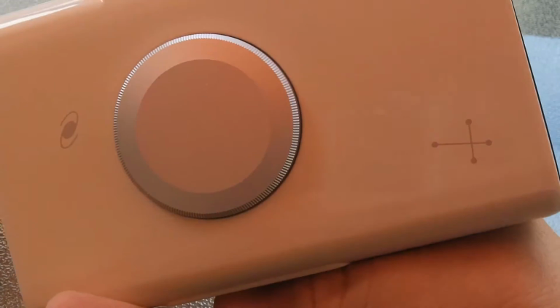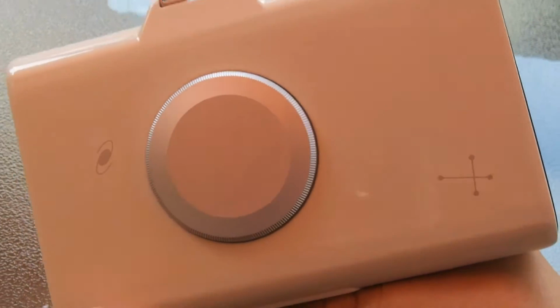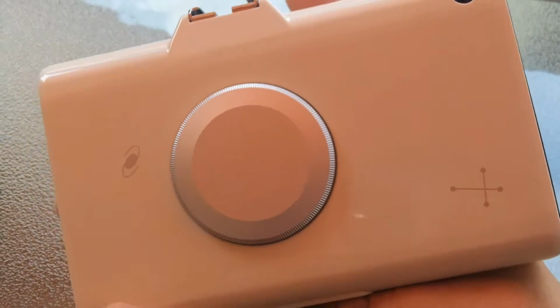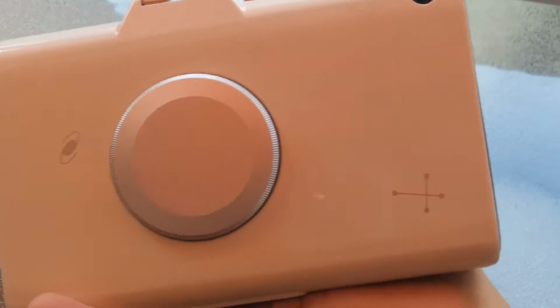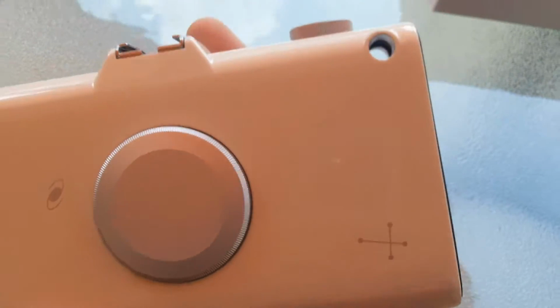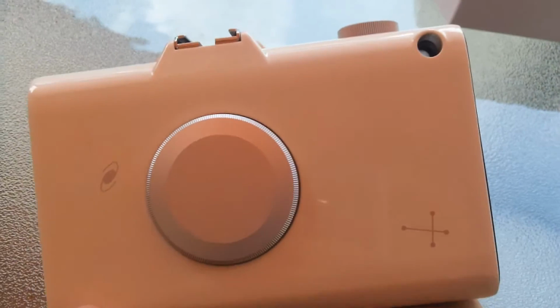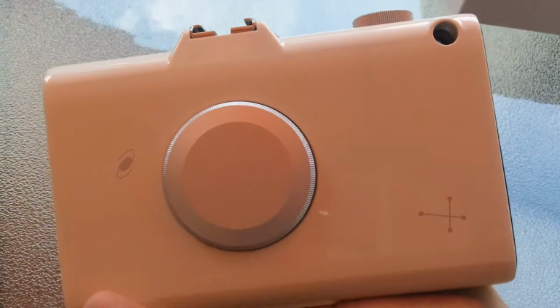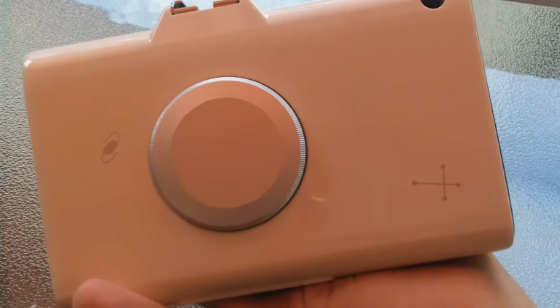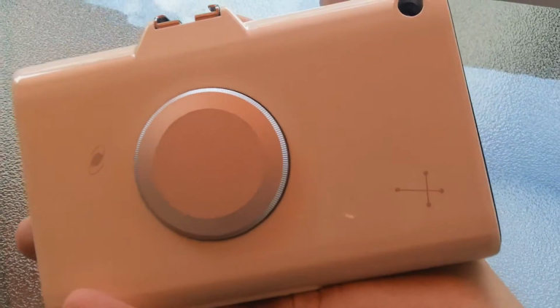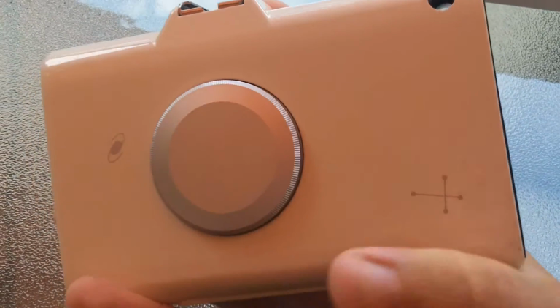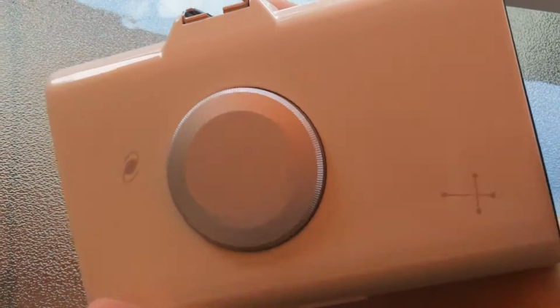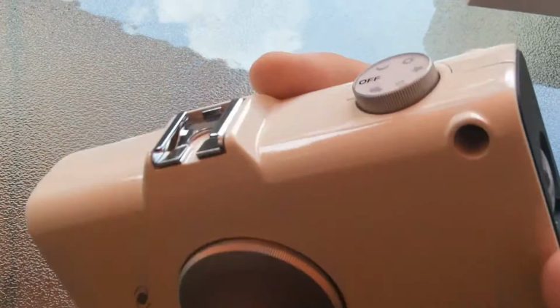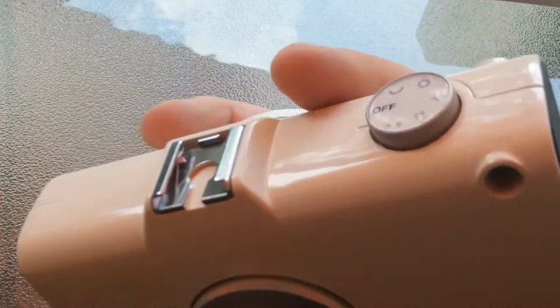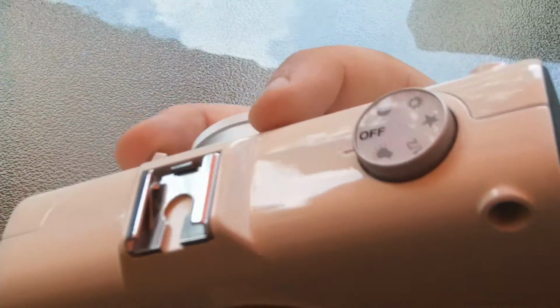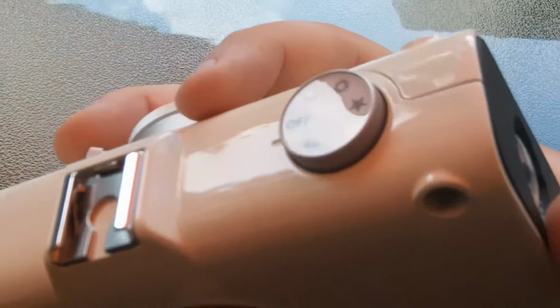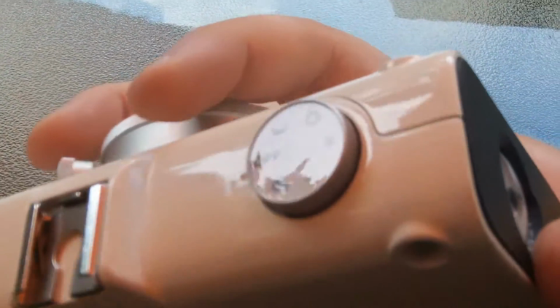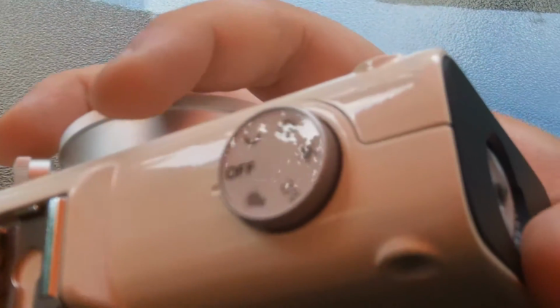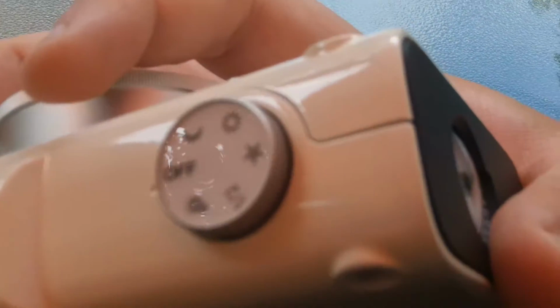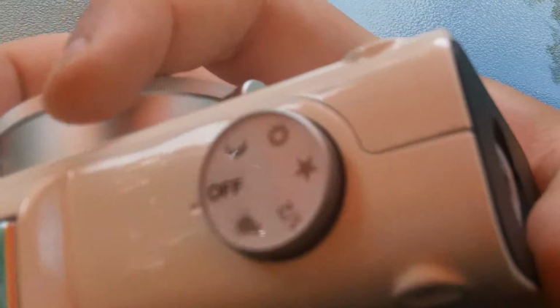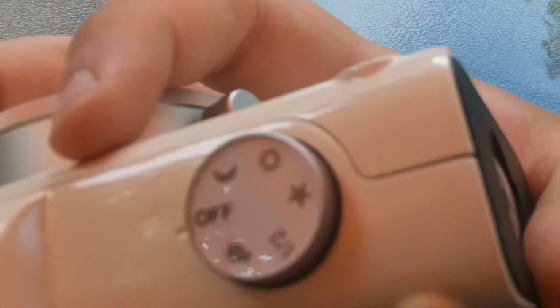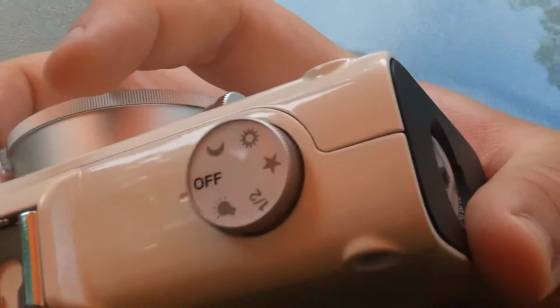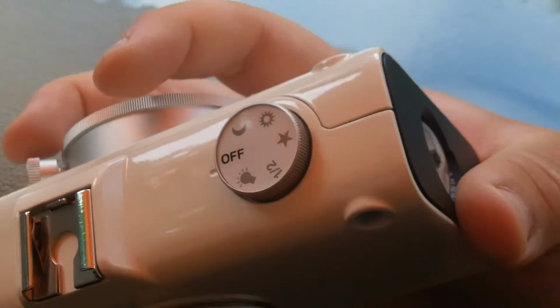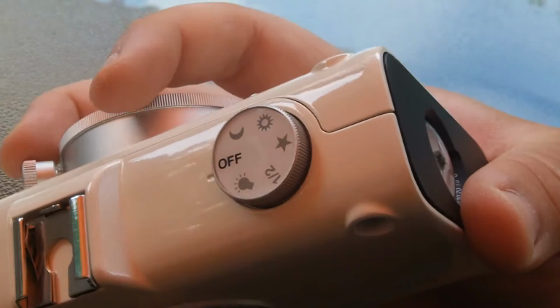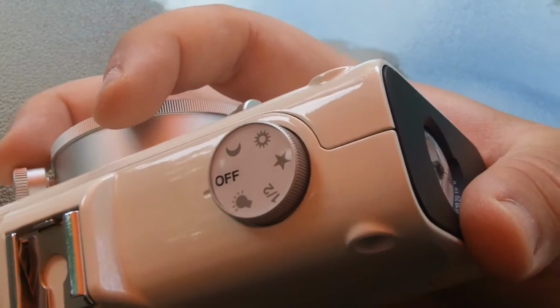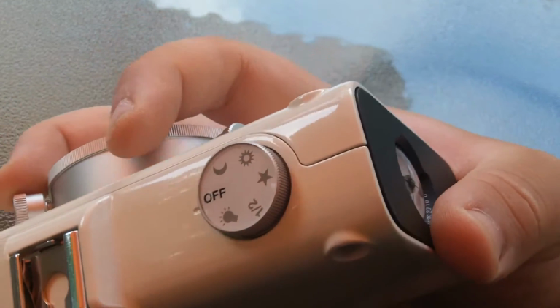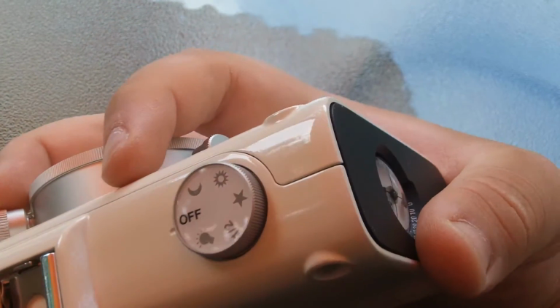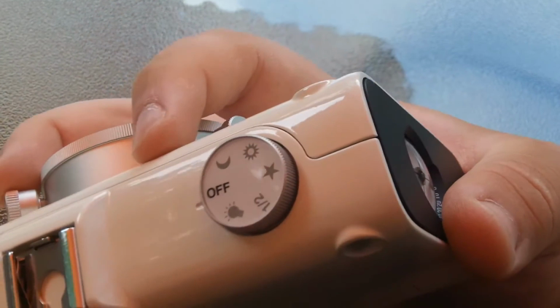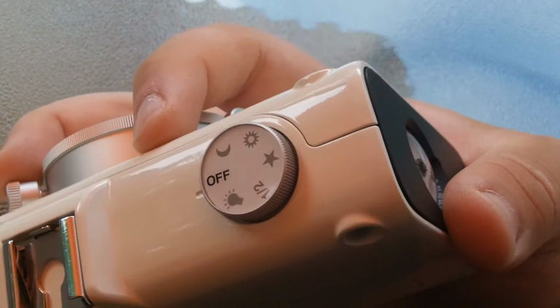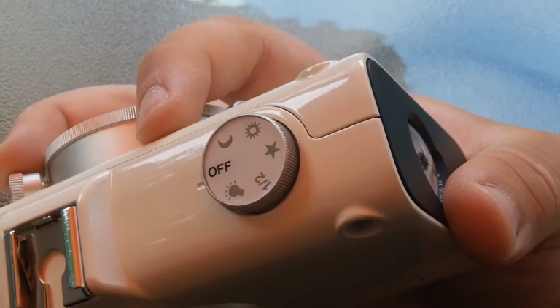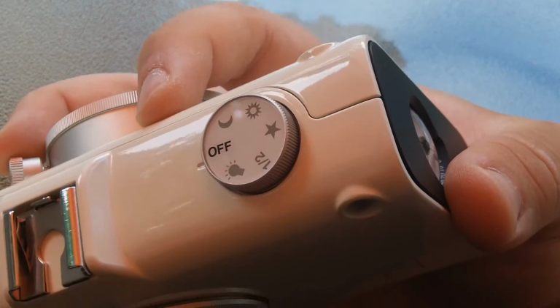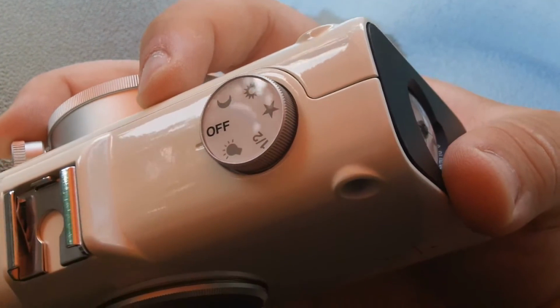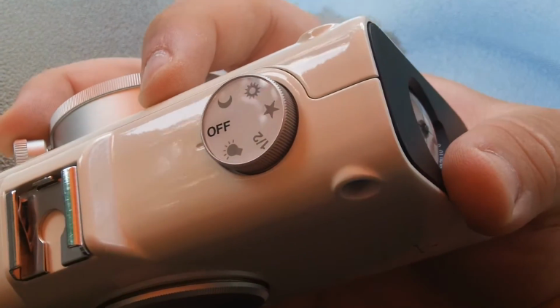On the back, that's your compass that screws out — I'll show that in a second. On the top, there's your switch for your different modes. There's off,